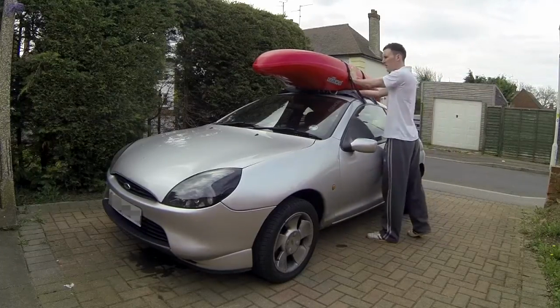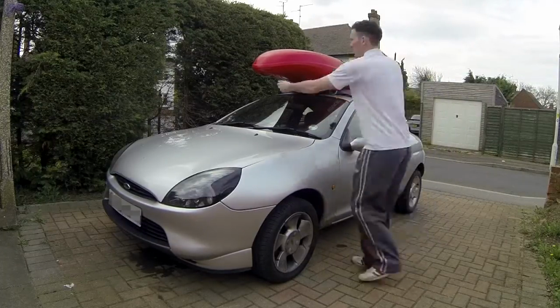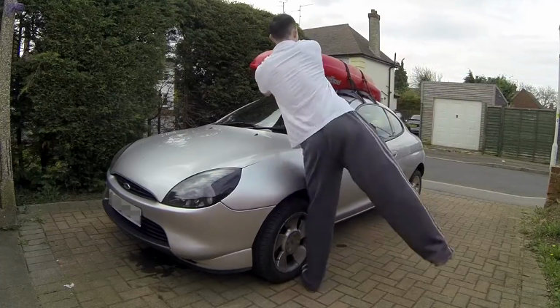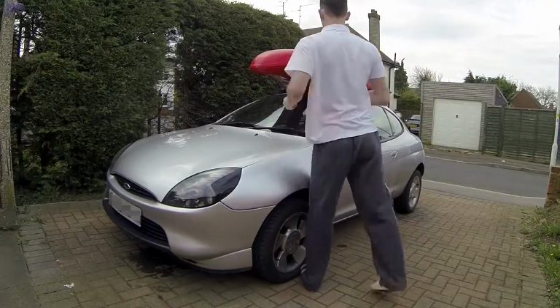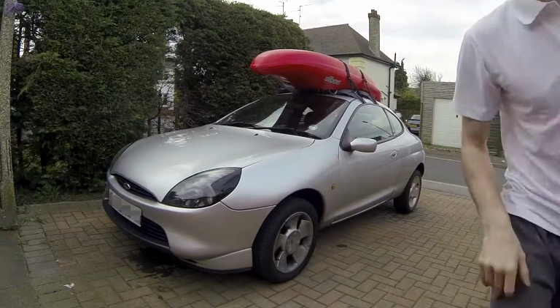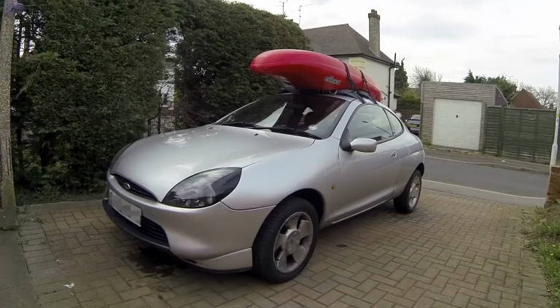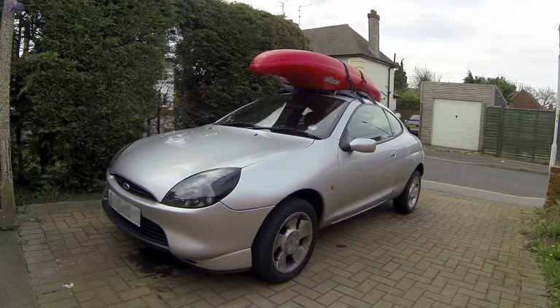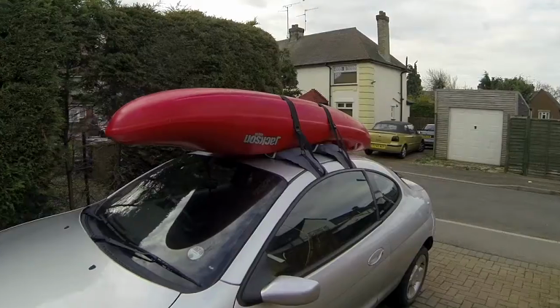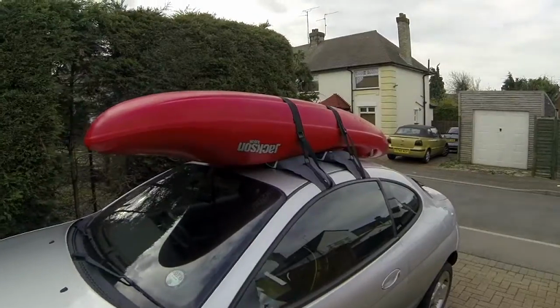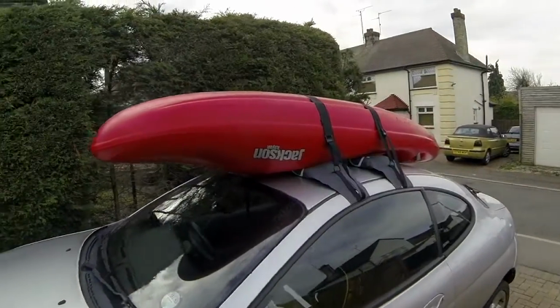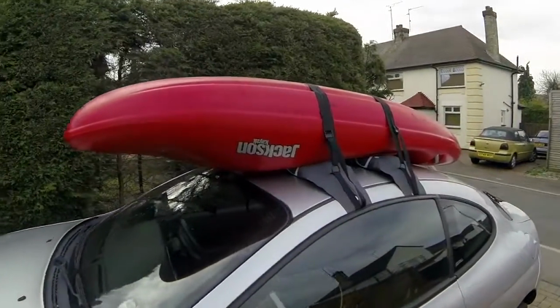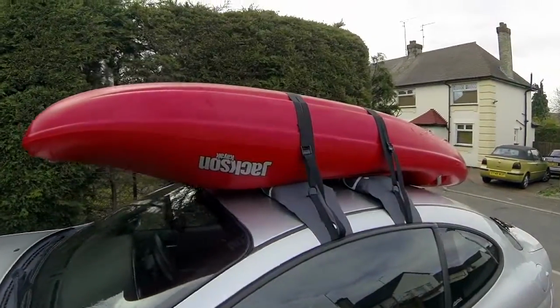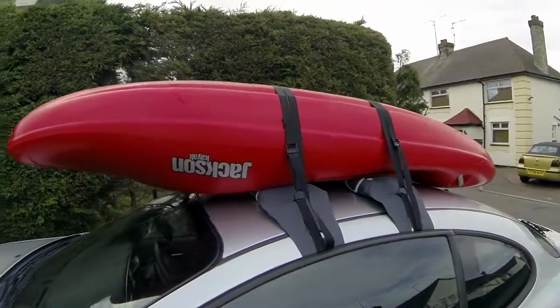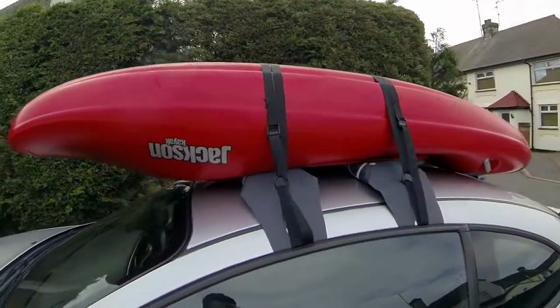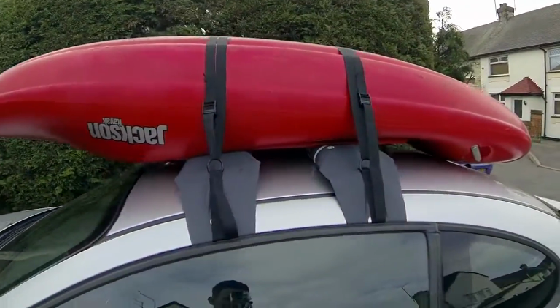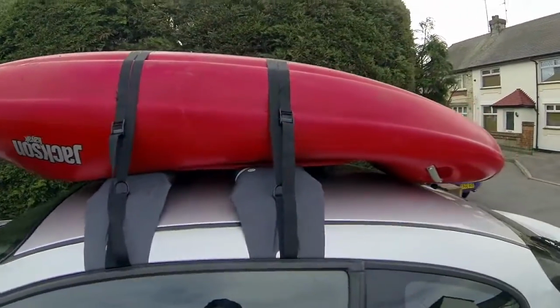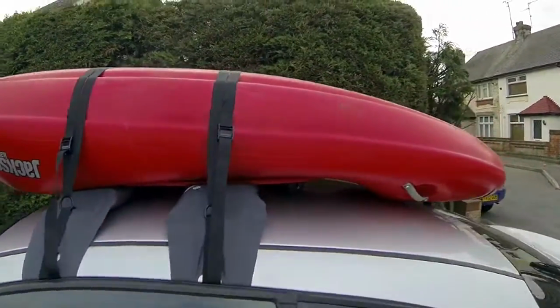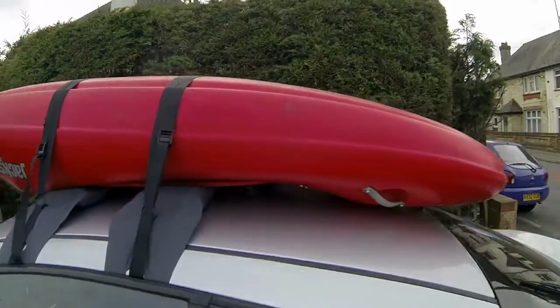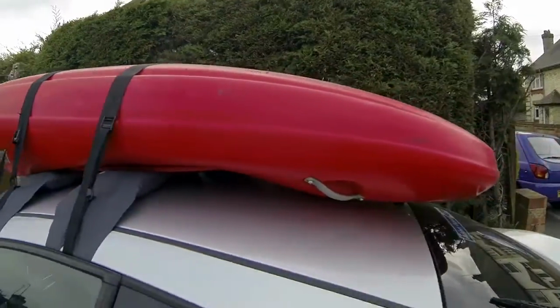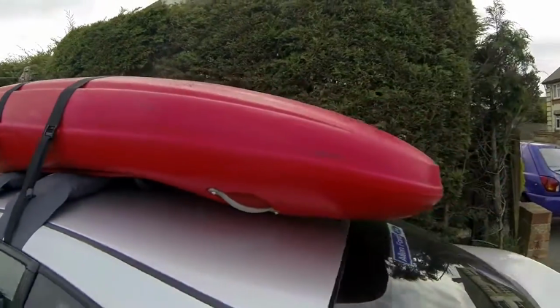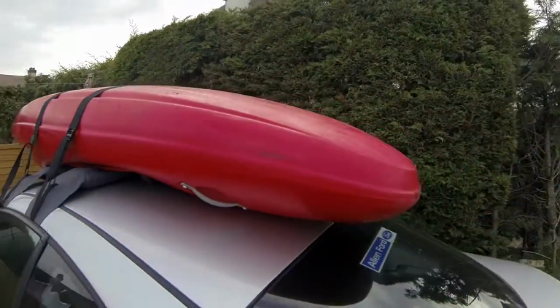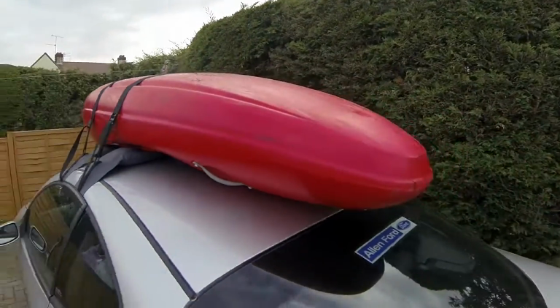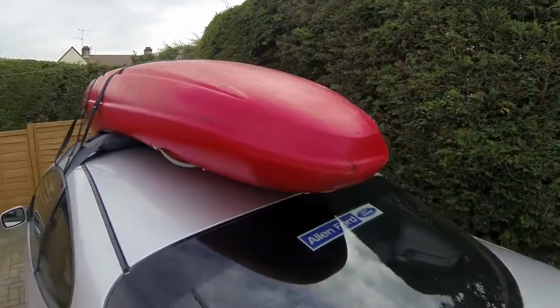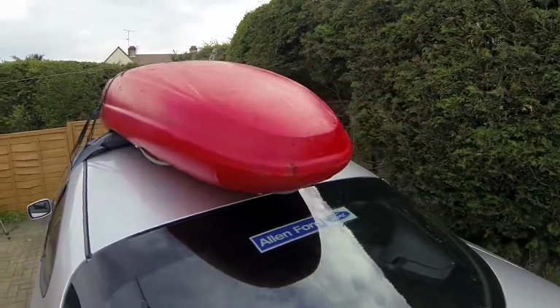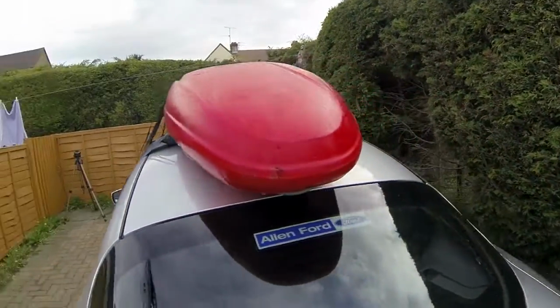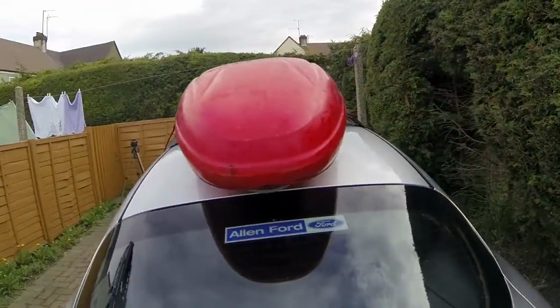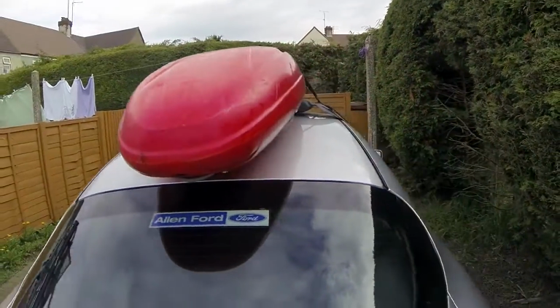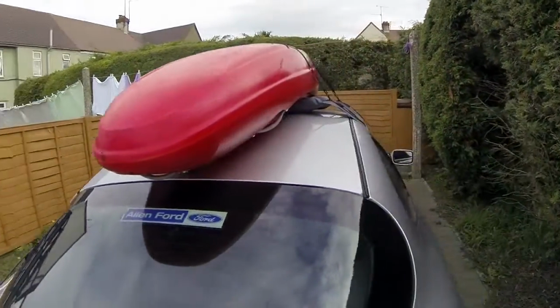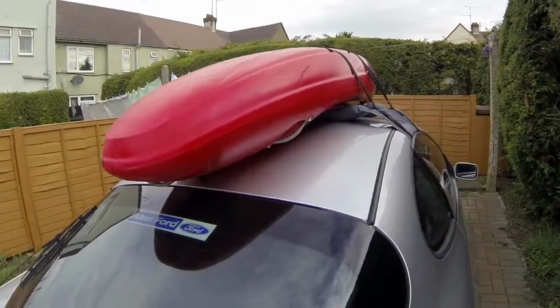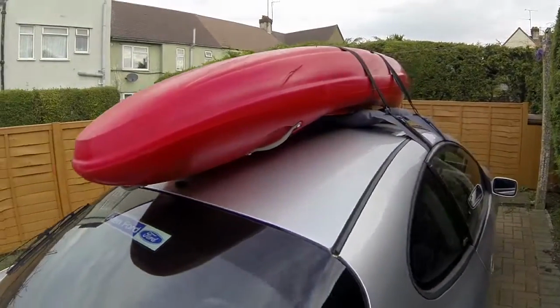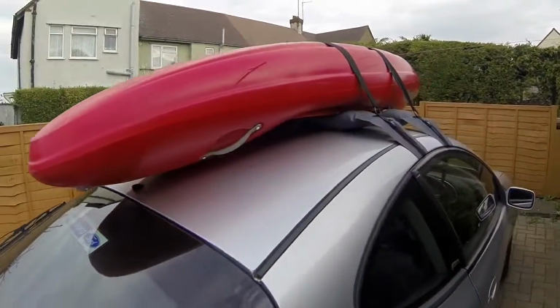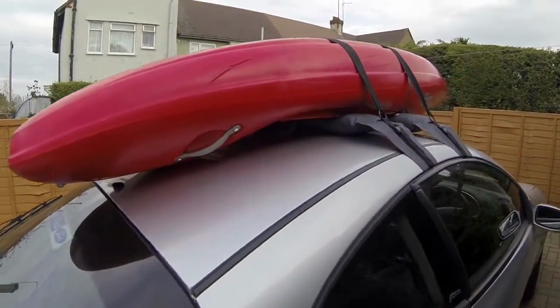As you can see, that's the Handy Rack fitted to my car — it took about eight minutes, not even that. A quick look around to see the straps; I just closed the straps in the door for ease, but you can secure them a bit better than that if you want to. Thanks for watching.